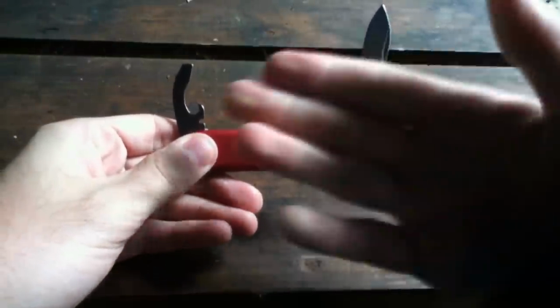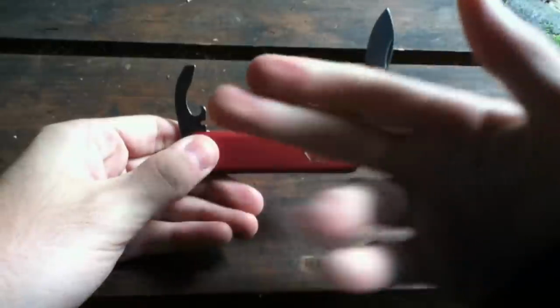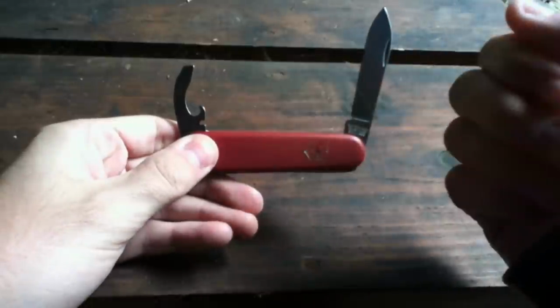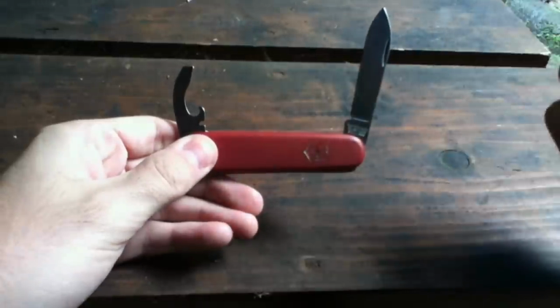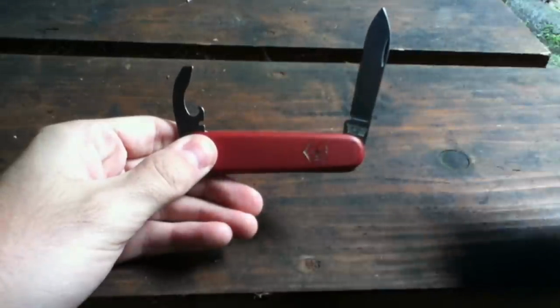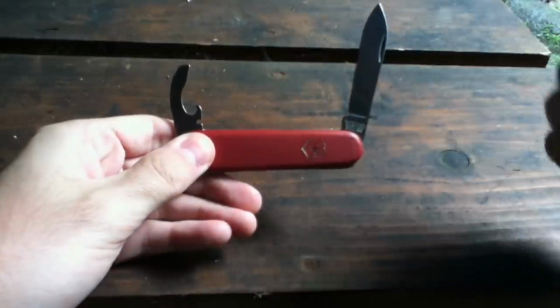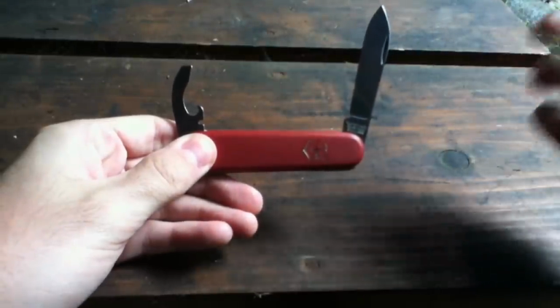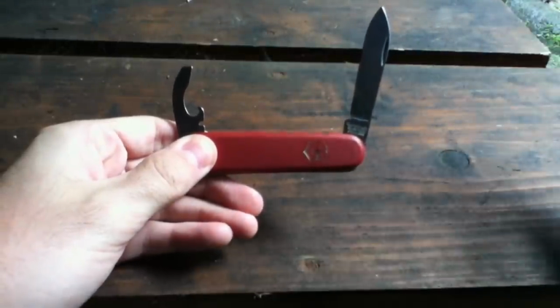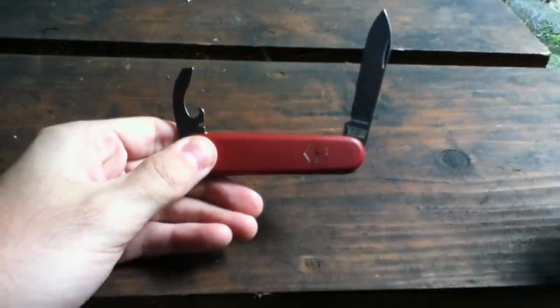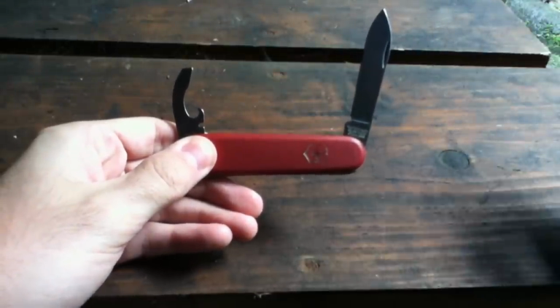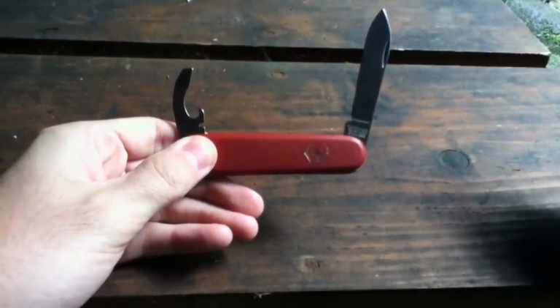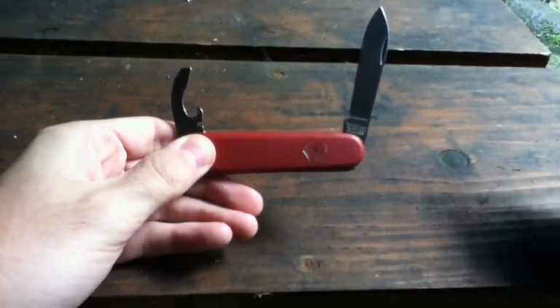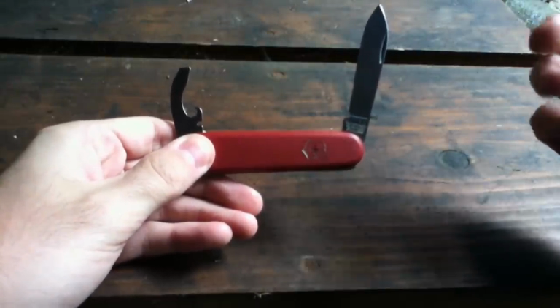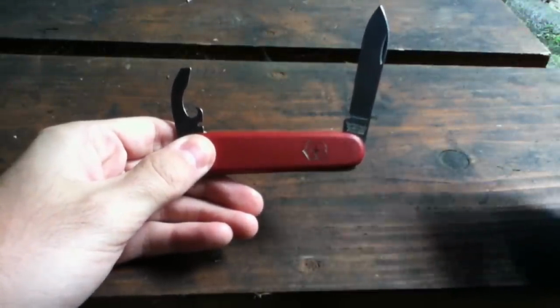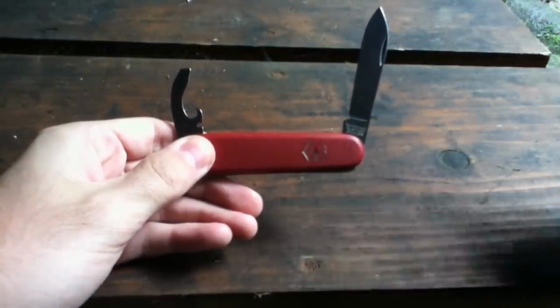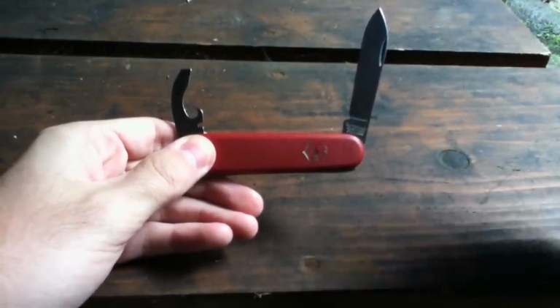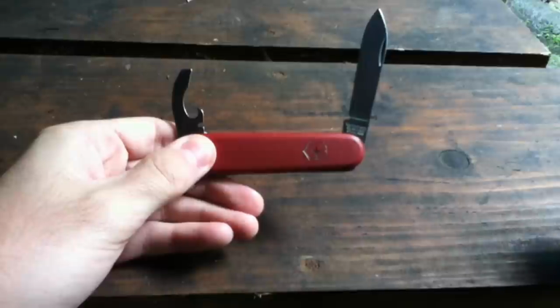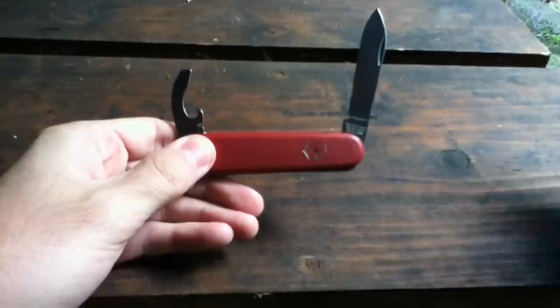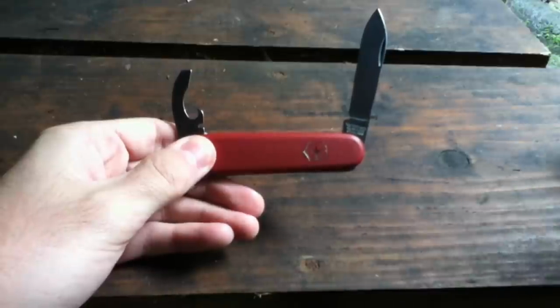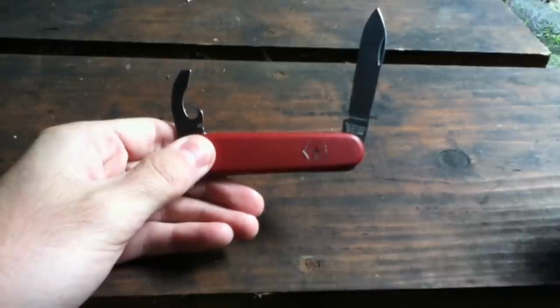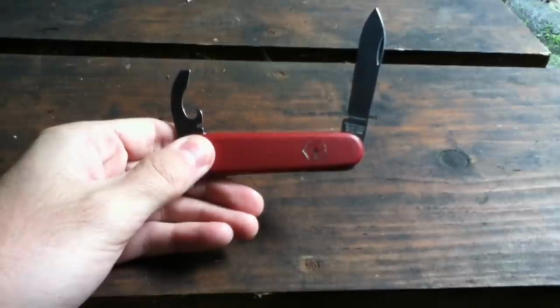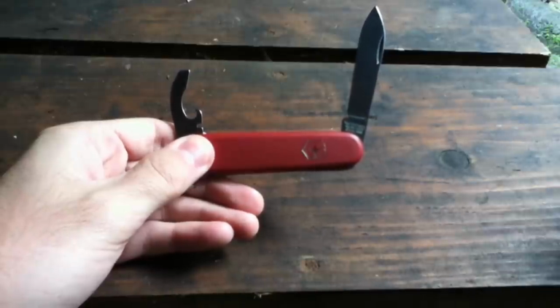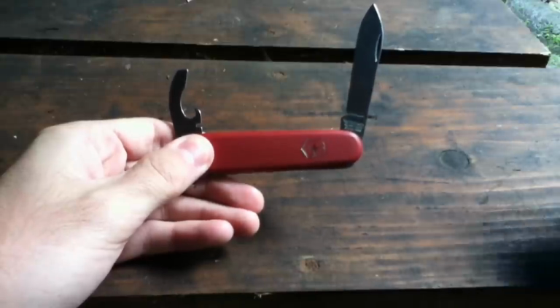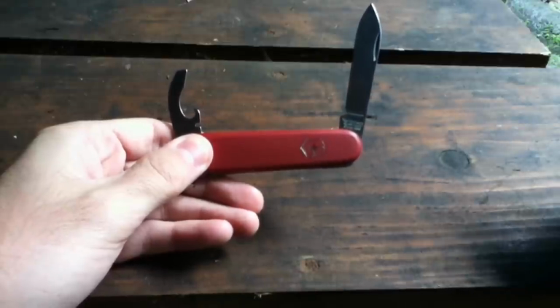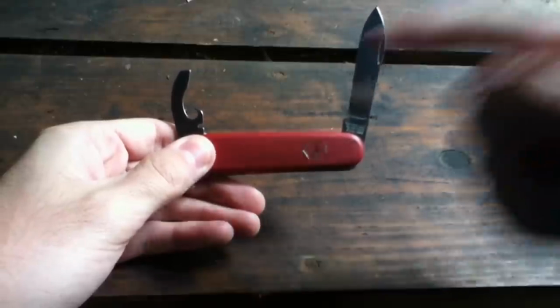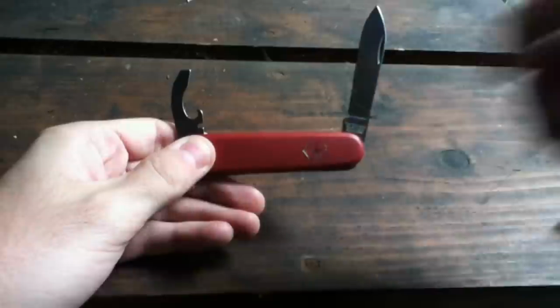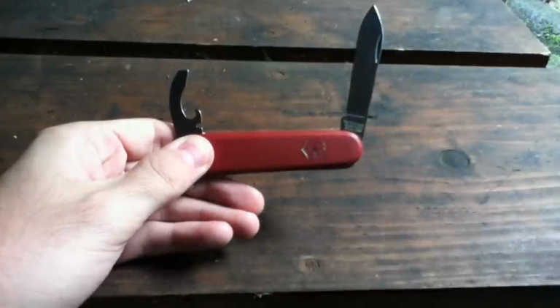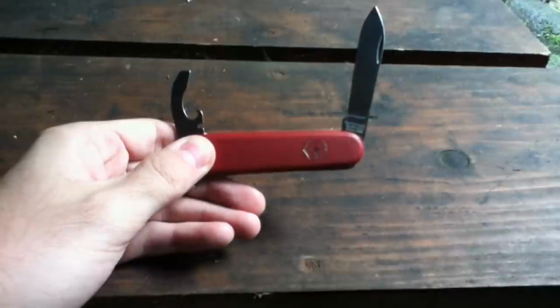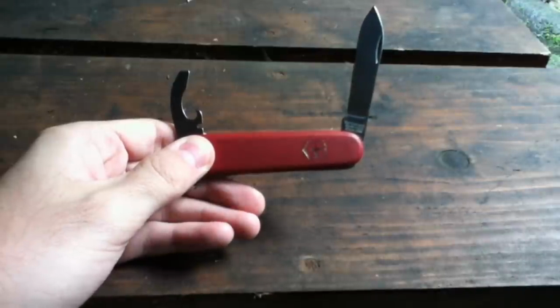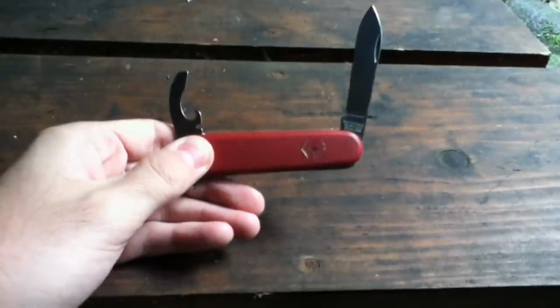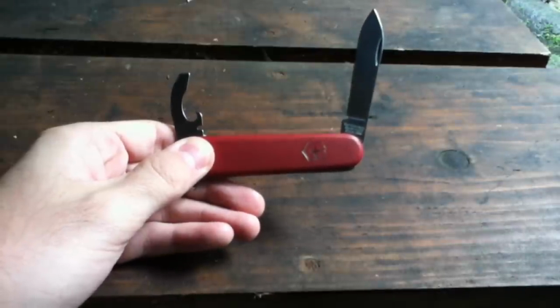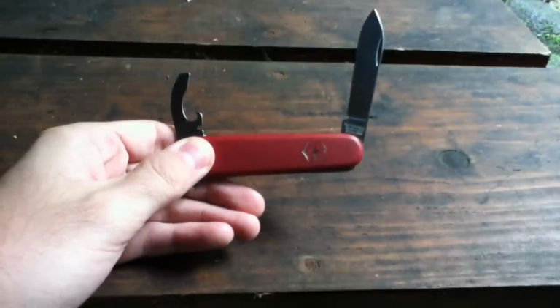The can opener is very useful to me because I'm a student and sometimes I have to eat fast. I go to the store, grab a tuna can and that's it — with some bread, I open it with this and I'm ready to go.